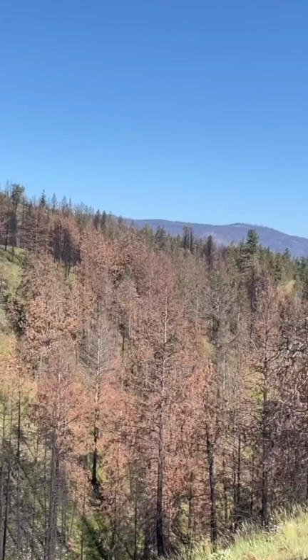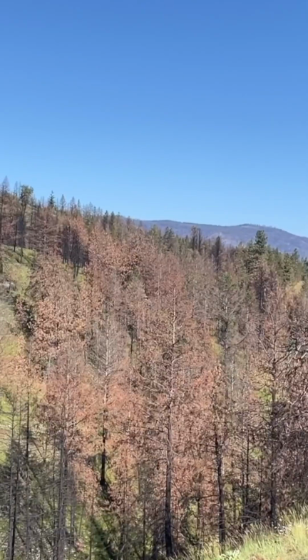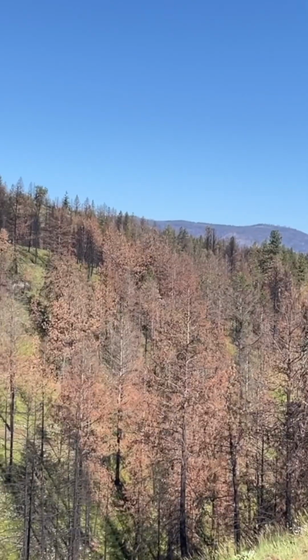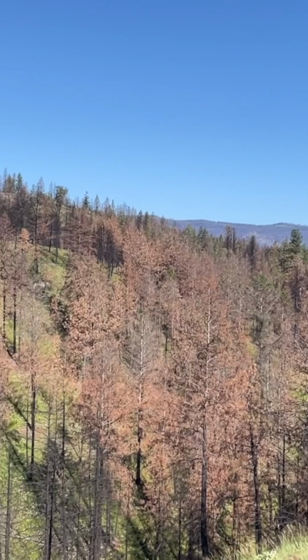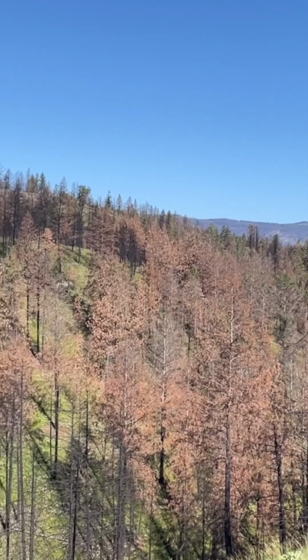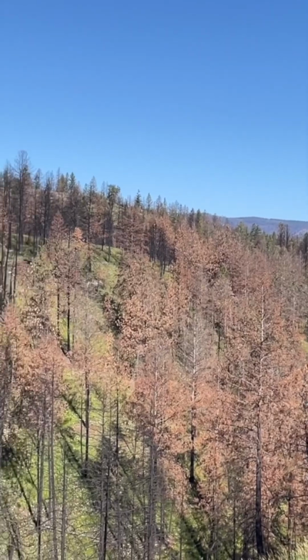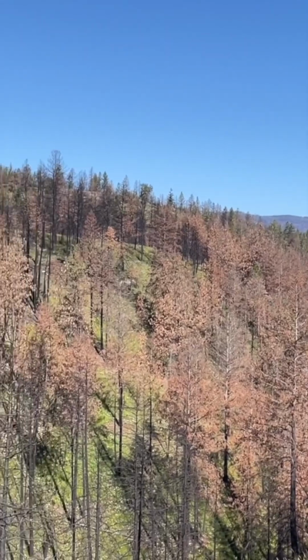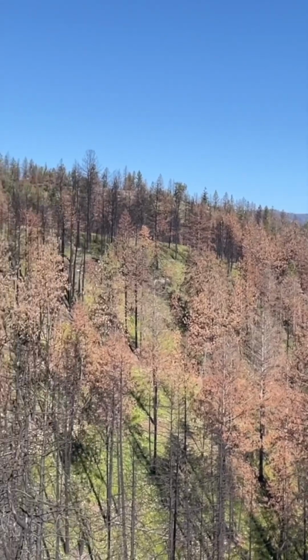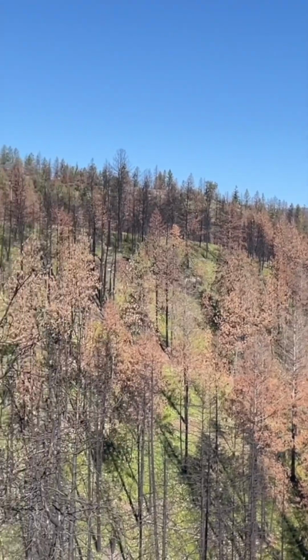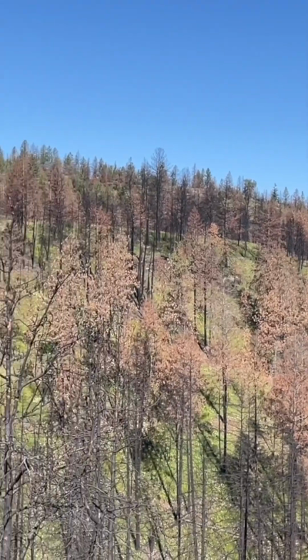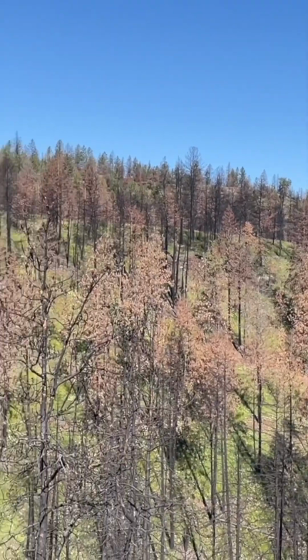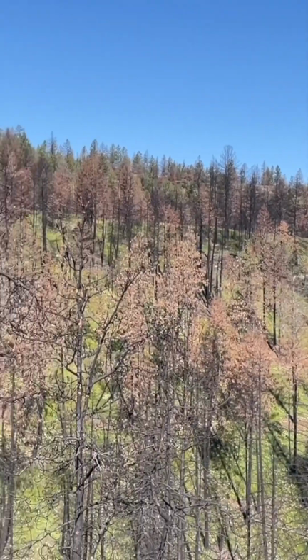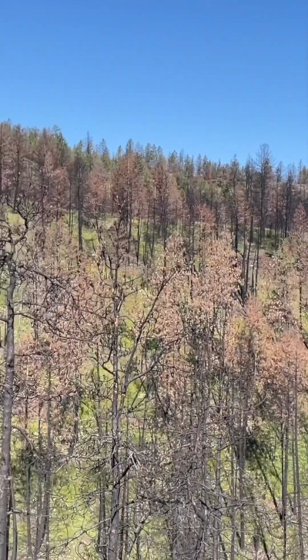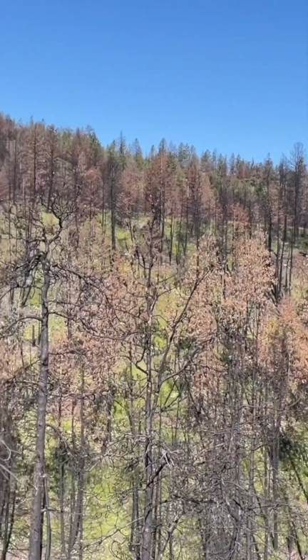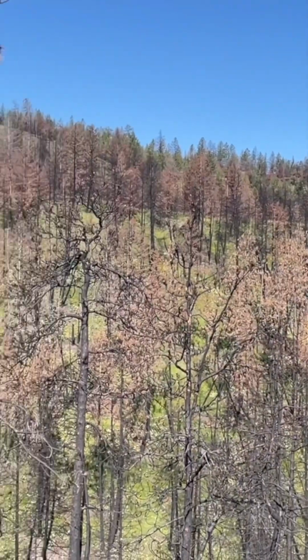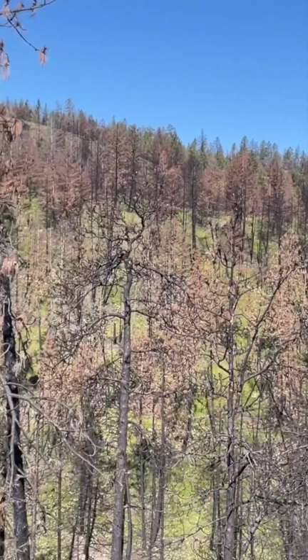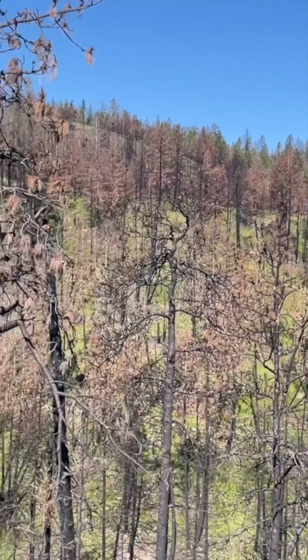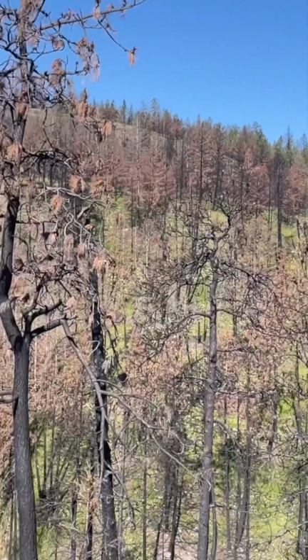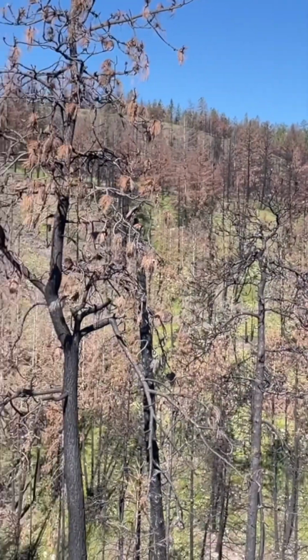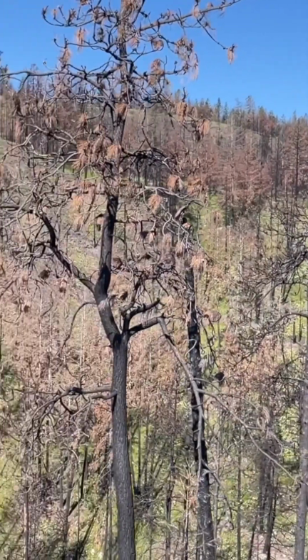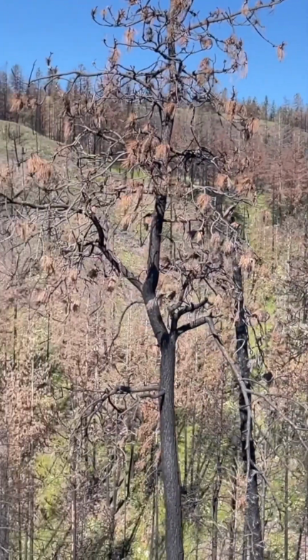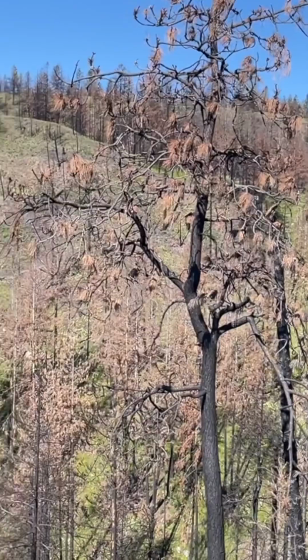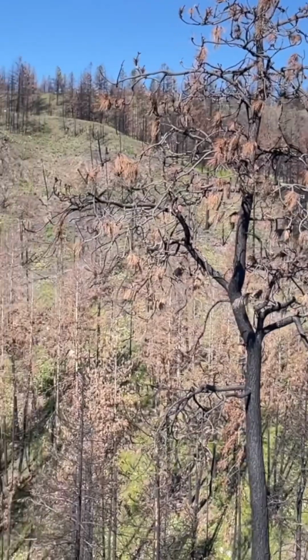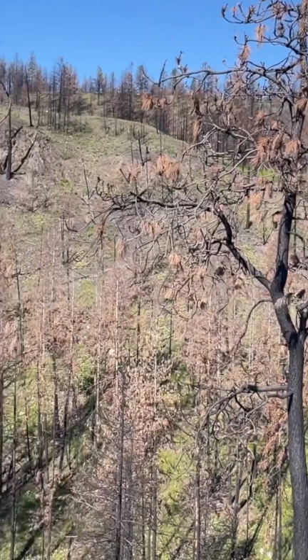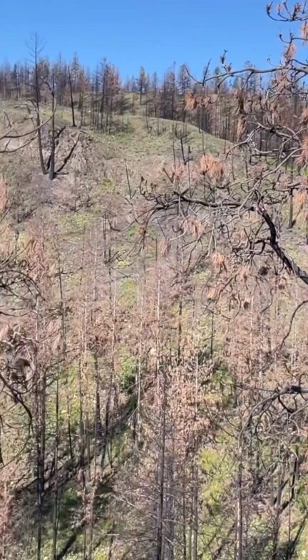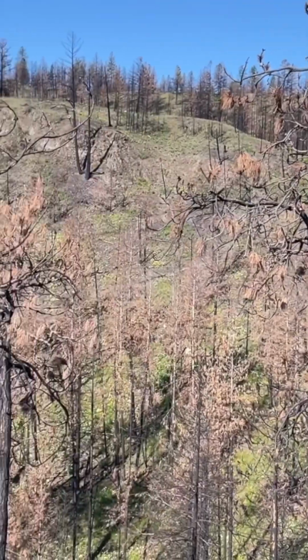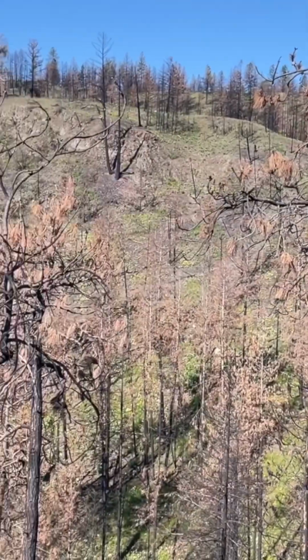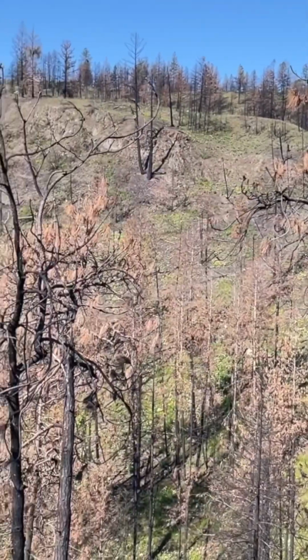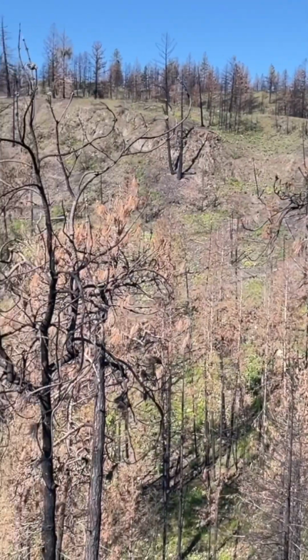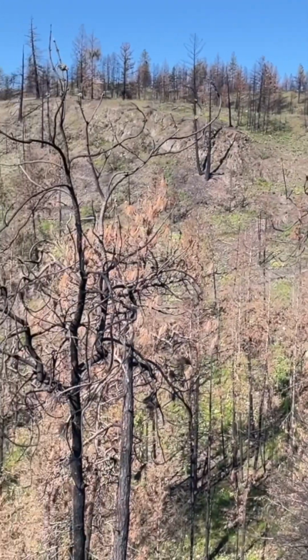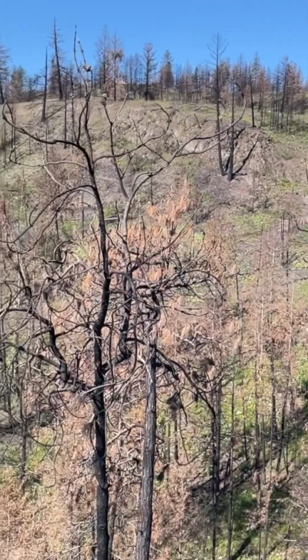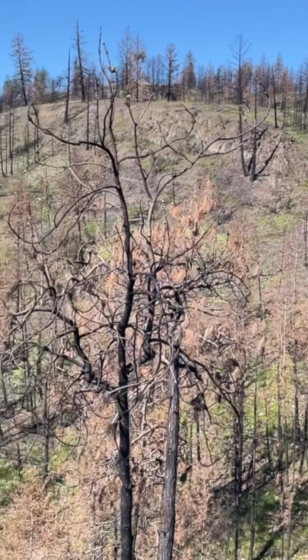Since then, the lab has really focused a lot on understanding wildfire behaviour, wildfire risk, and how we can develop proactive mitigation measures to live with fire.